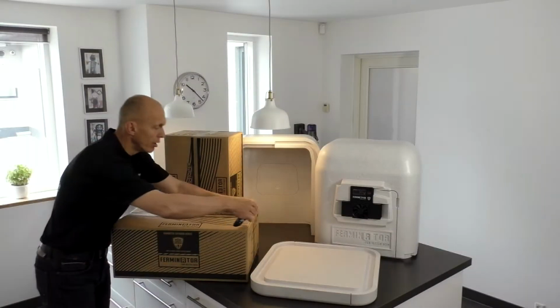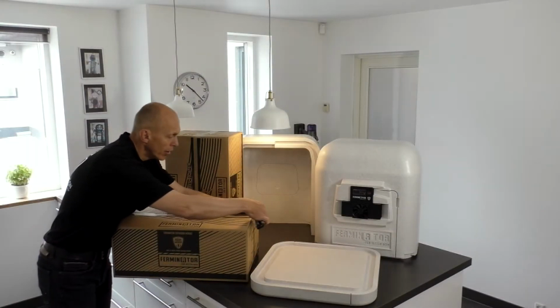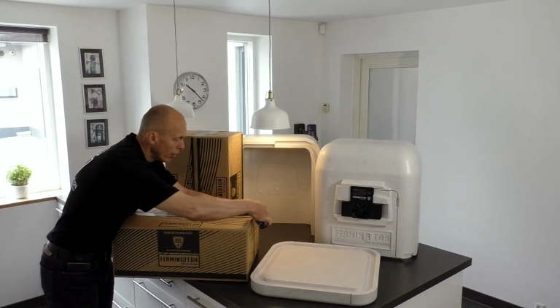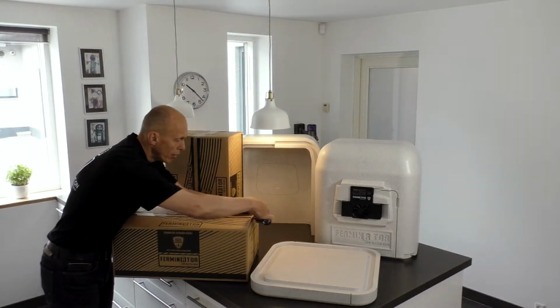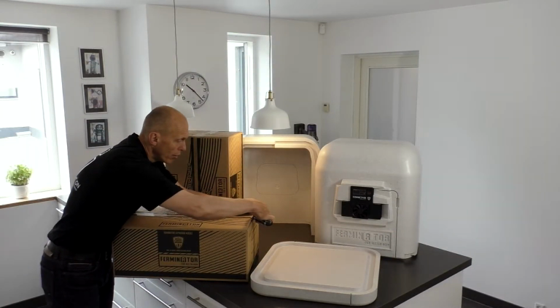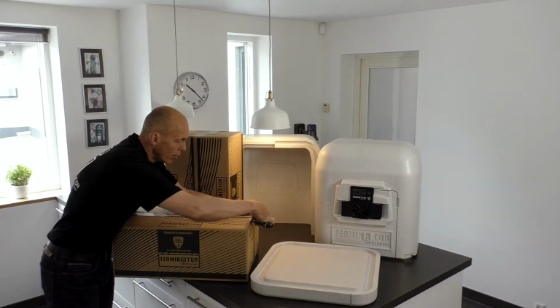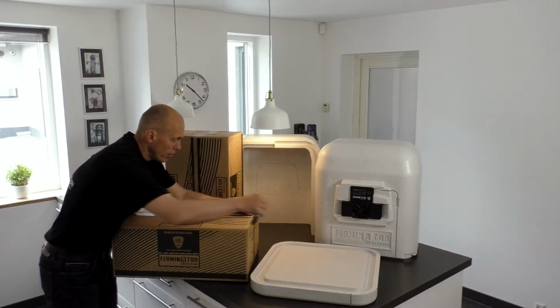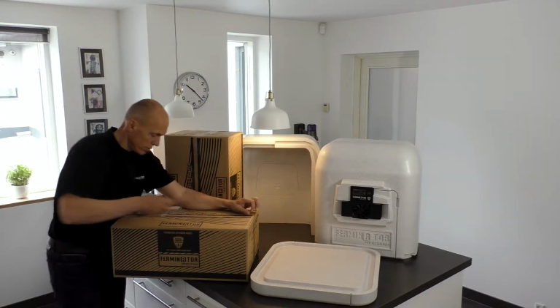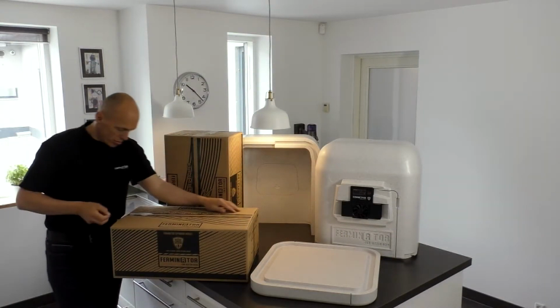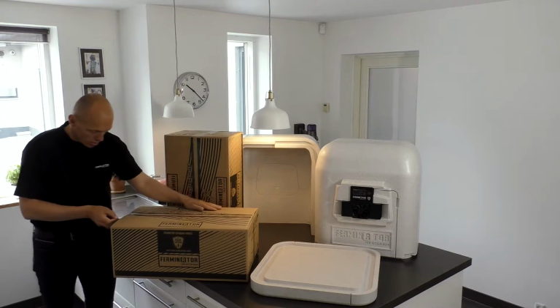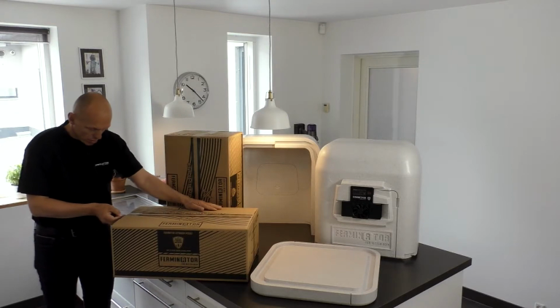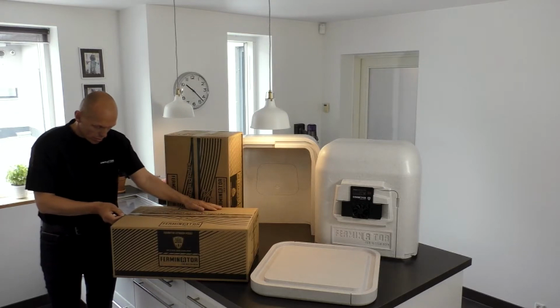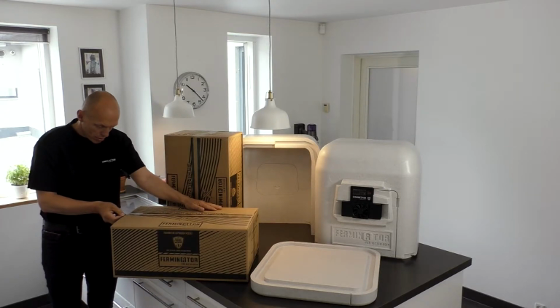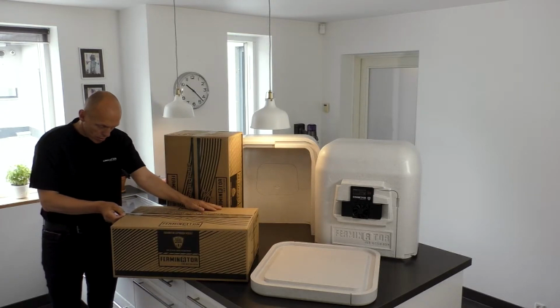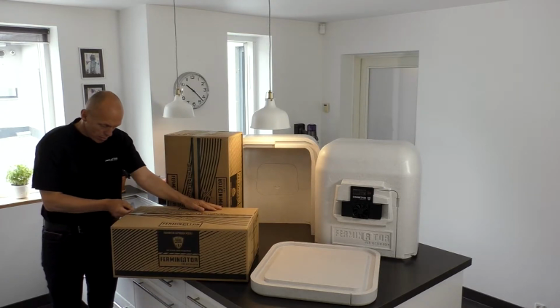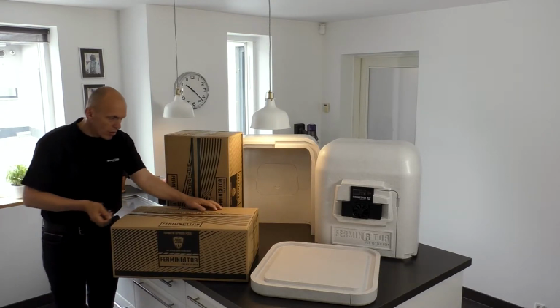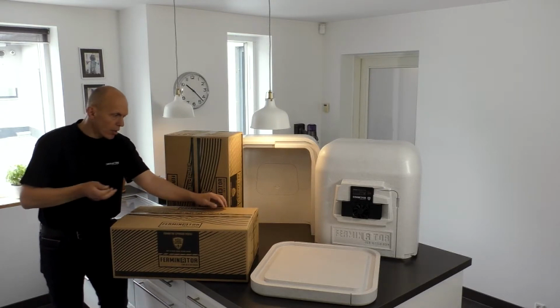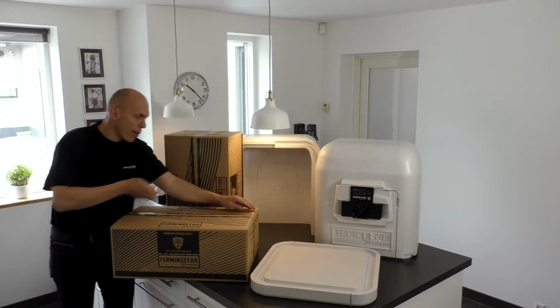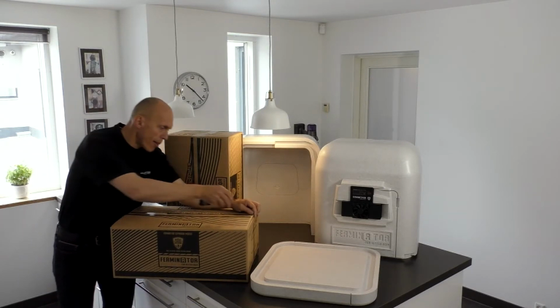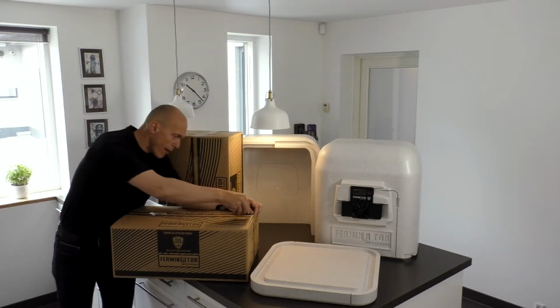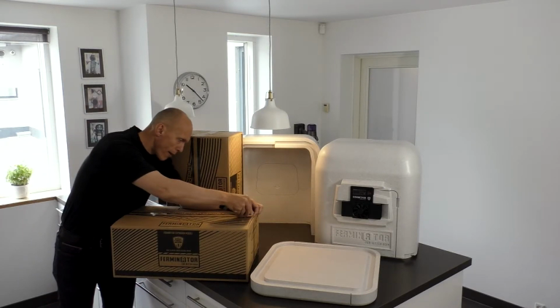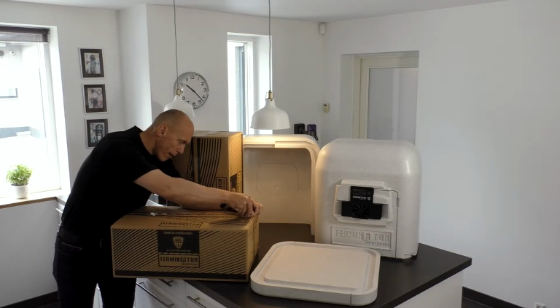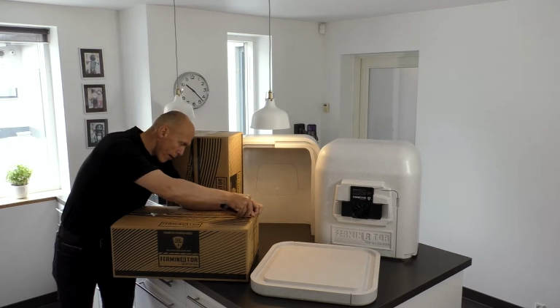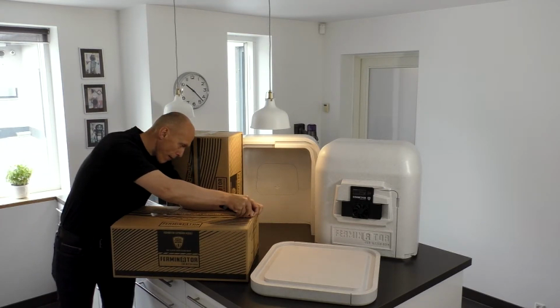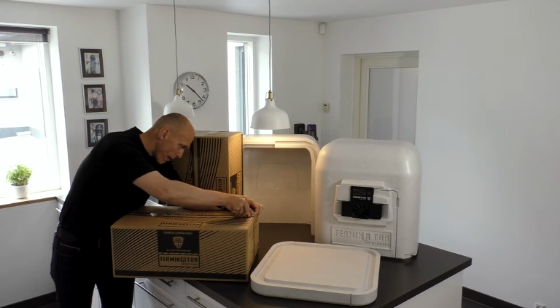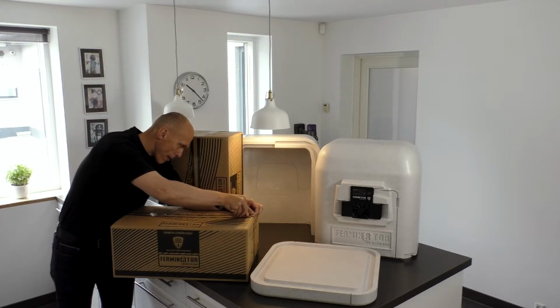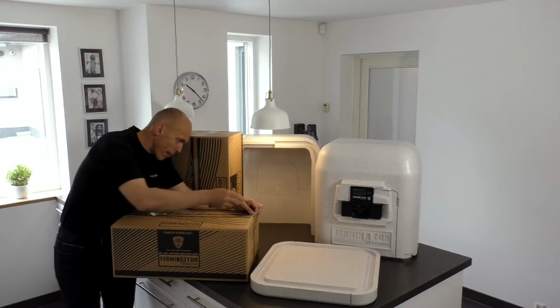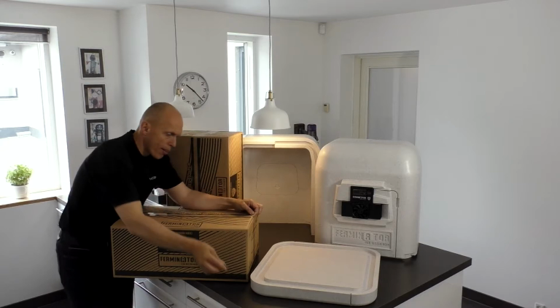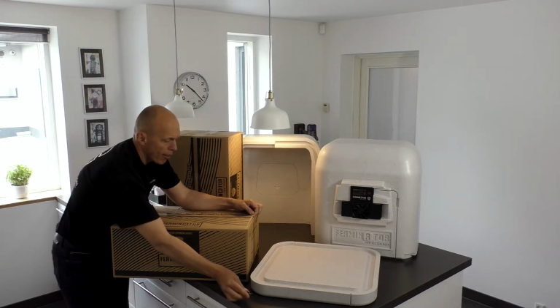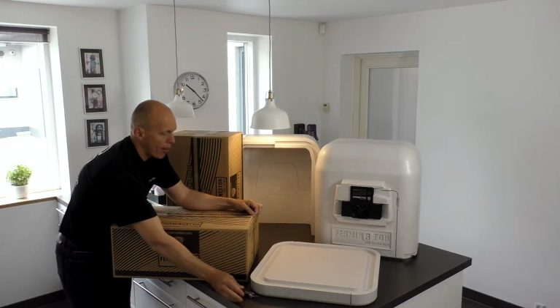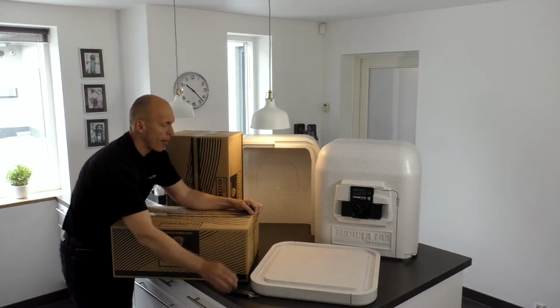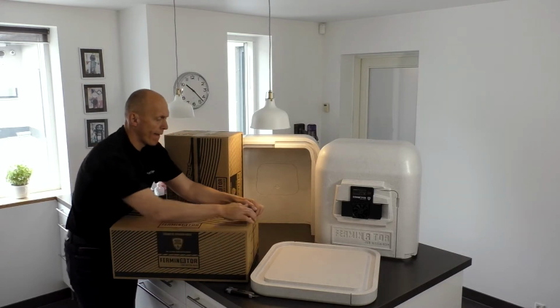If you plan to use a taller fermenter like Fermzilla or other, the Ferminator can be expanded with expansion modules.